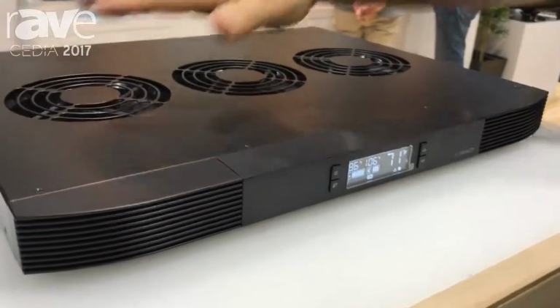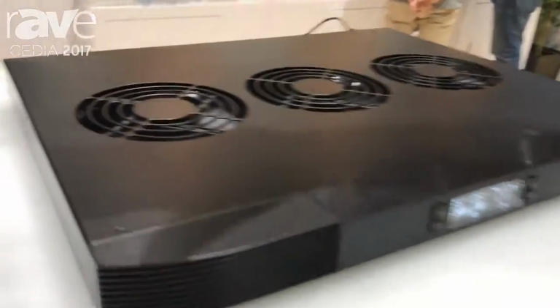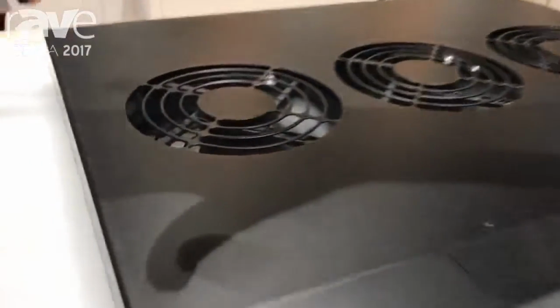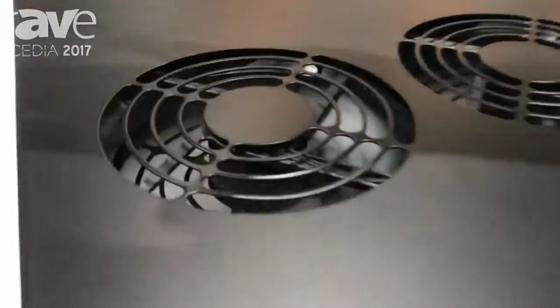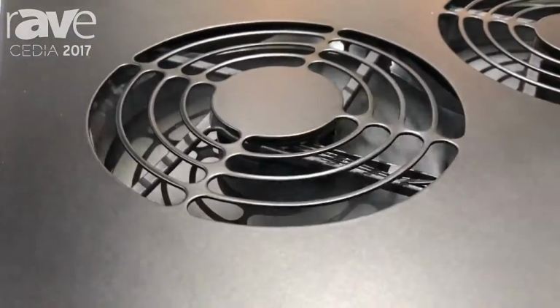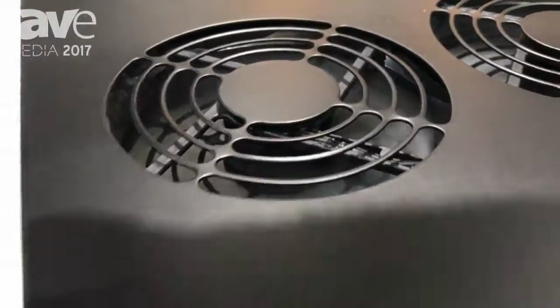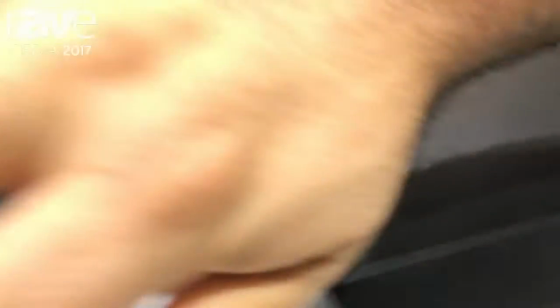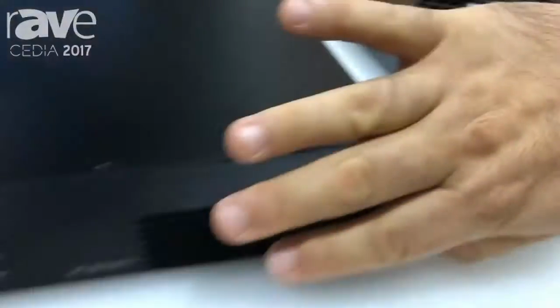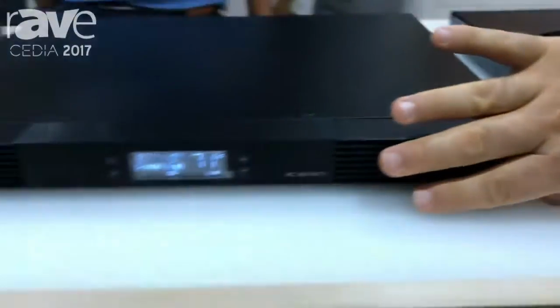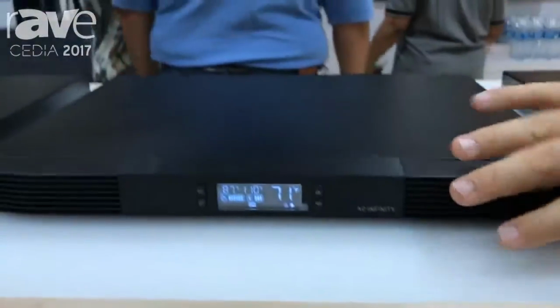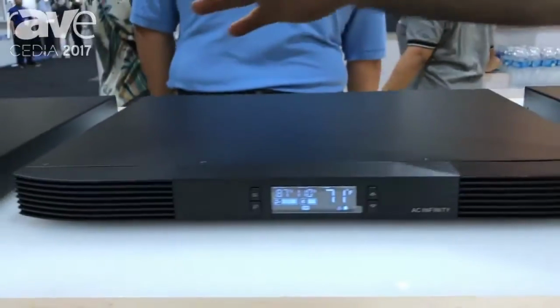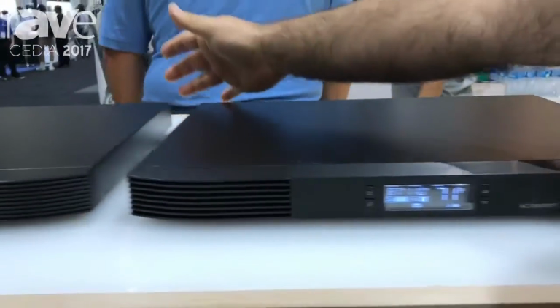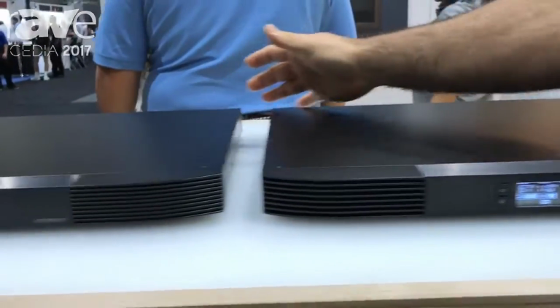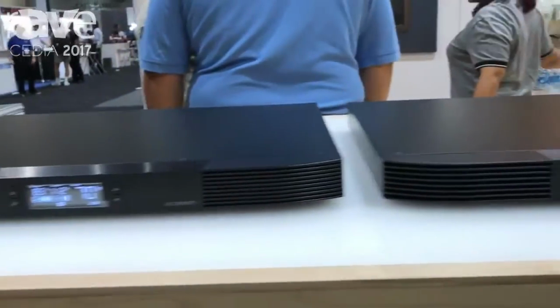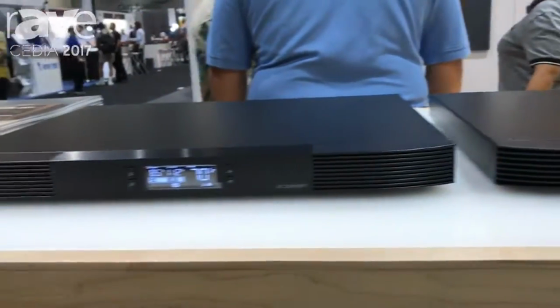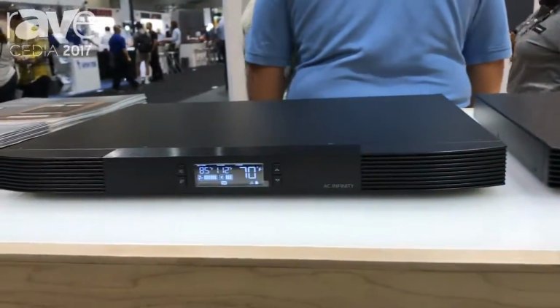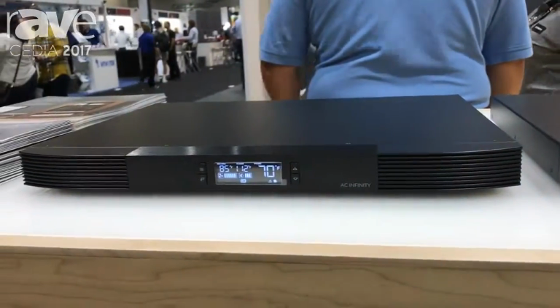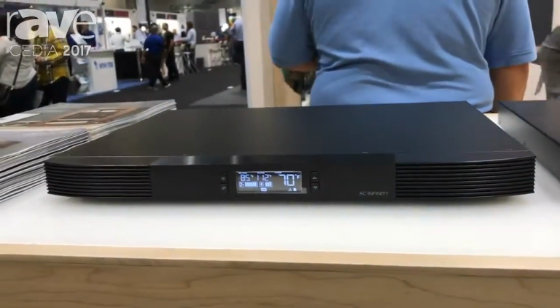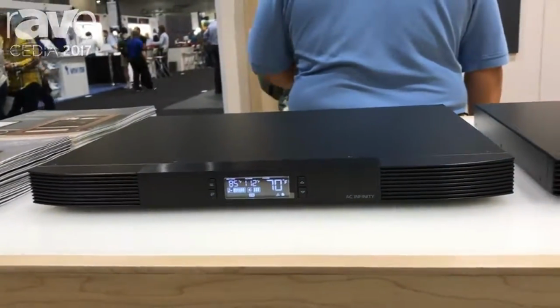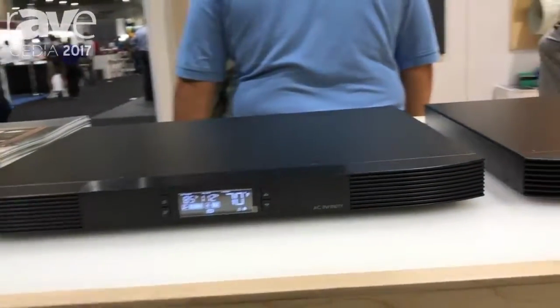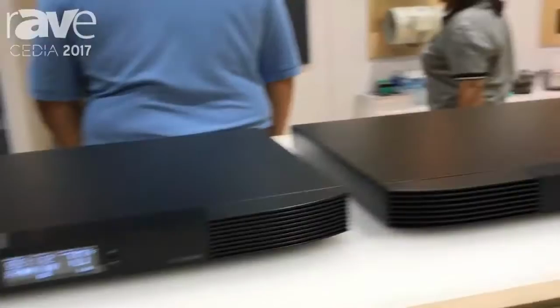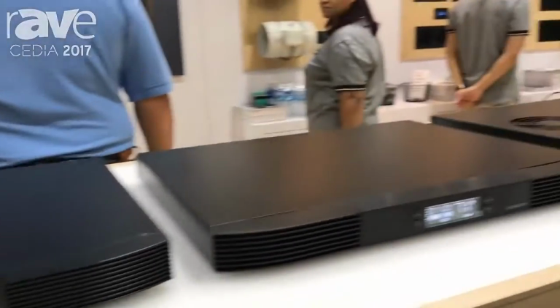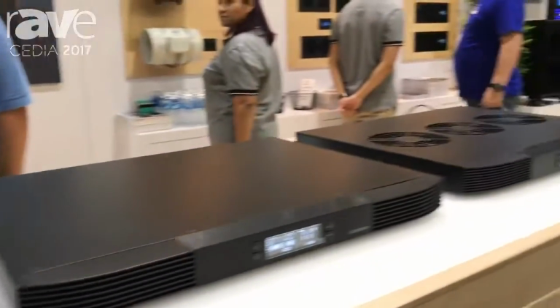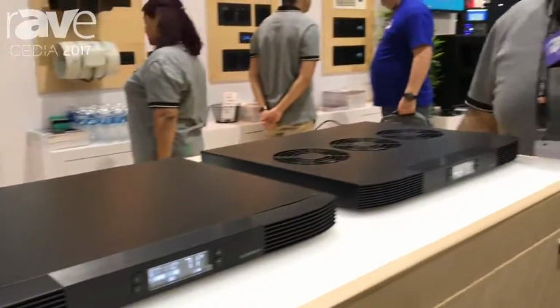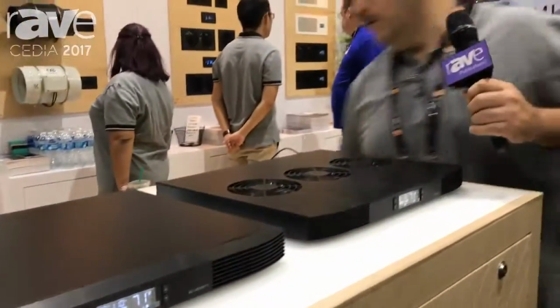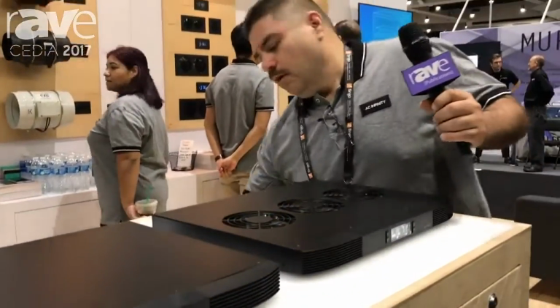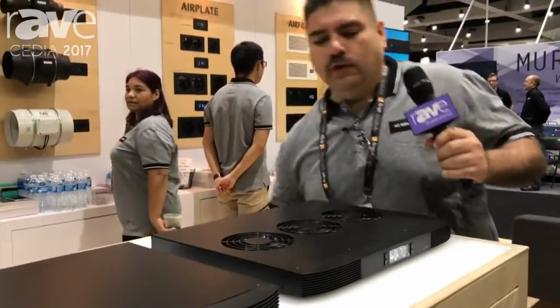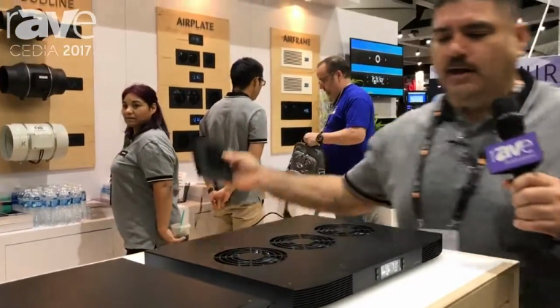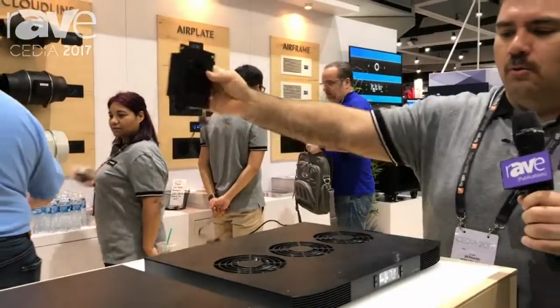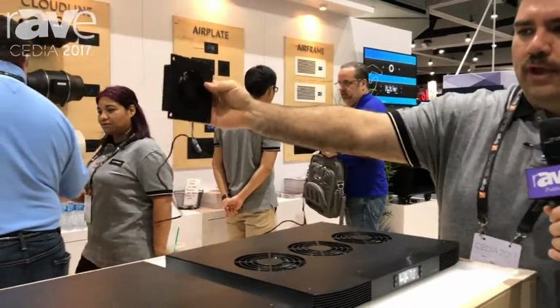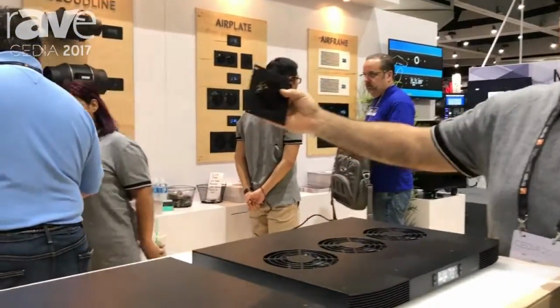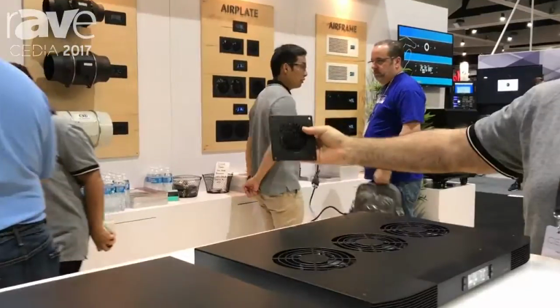It has top exhaust, front exhaust here, rear exhaust here in the back. If you had a customer that added more components to their cabinet, you can also add cooling fans all around the cabinet up to six.